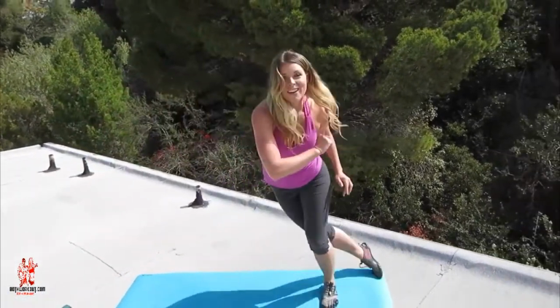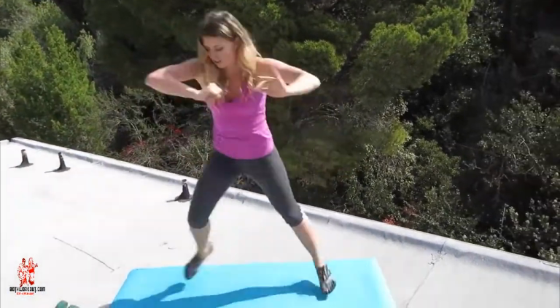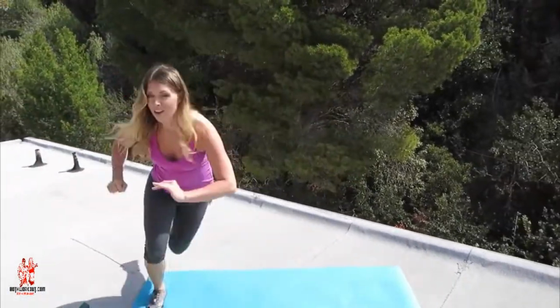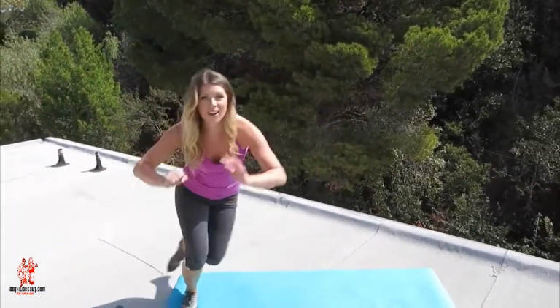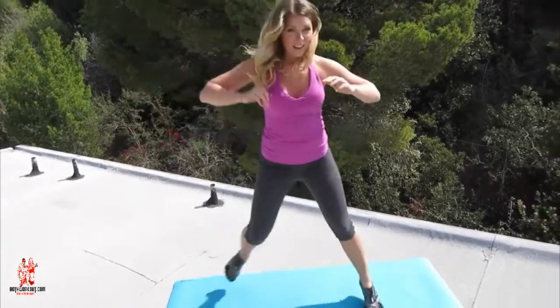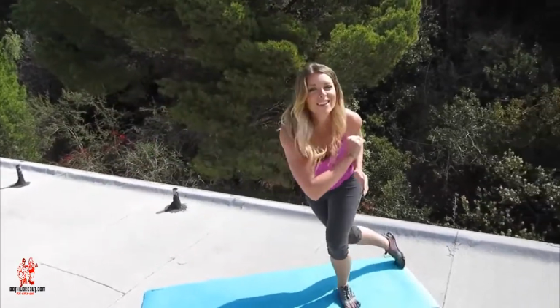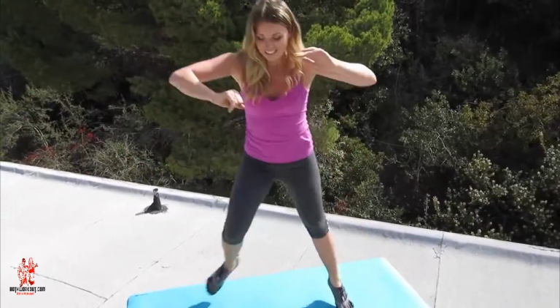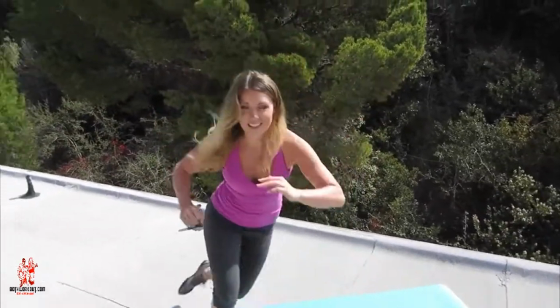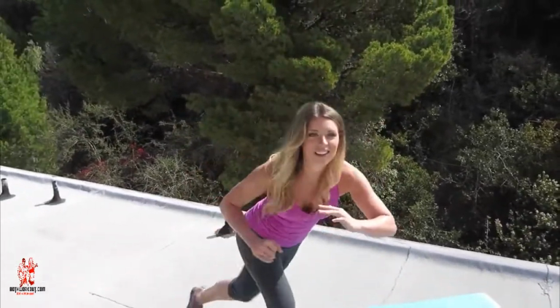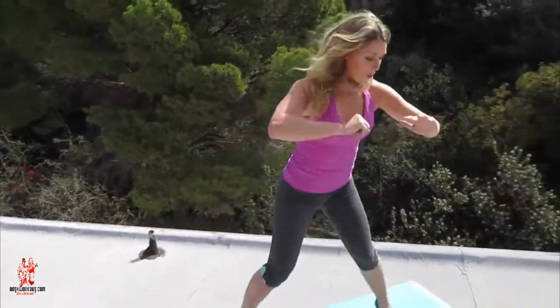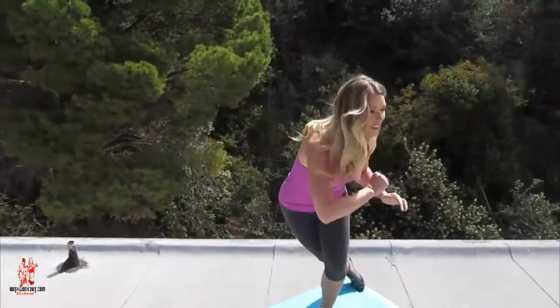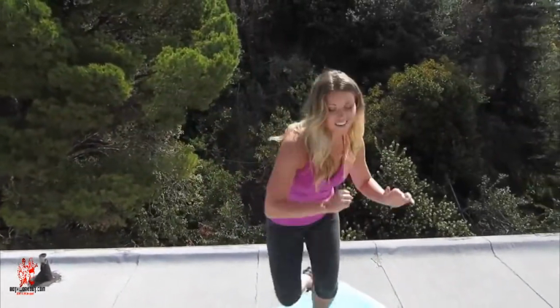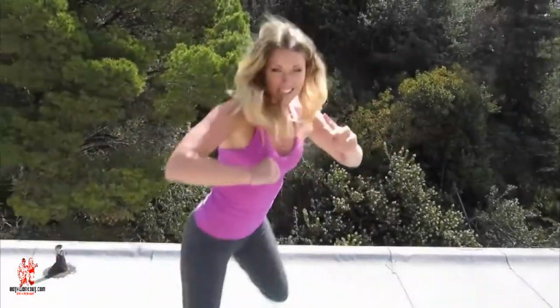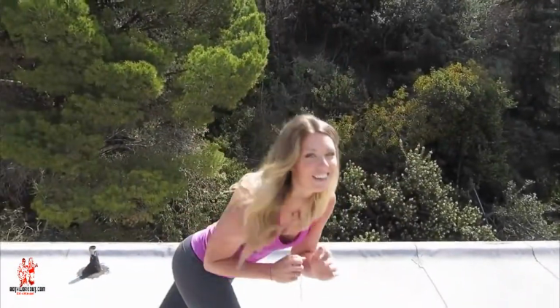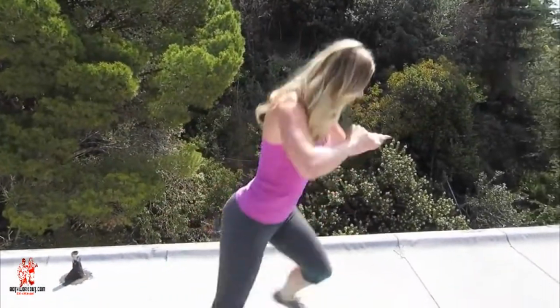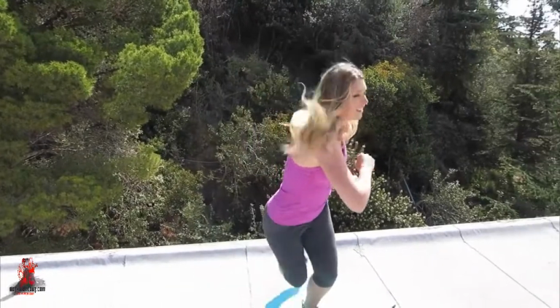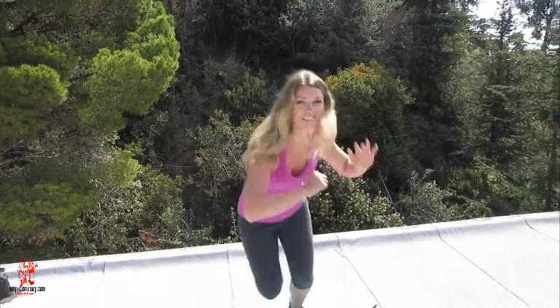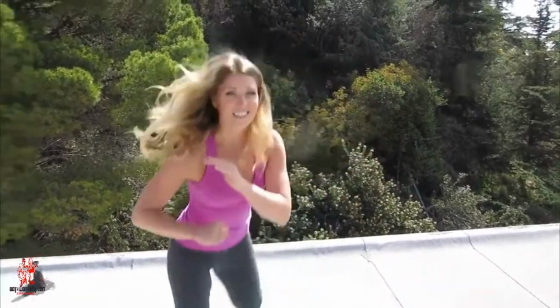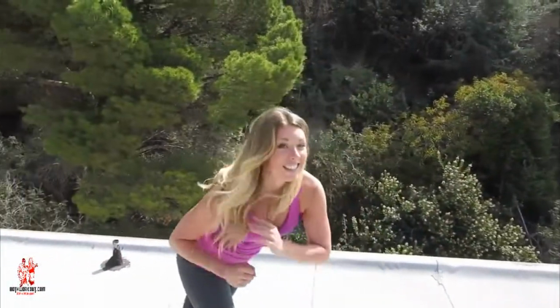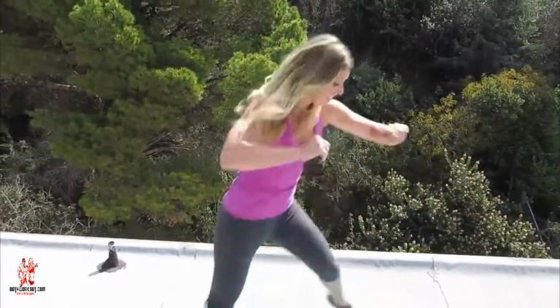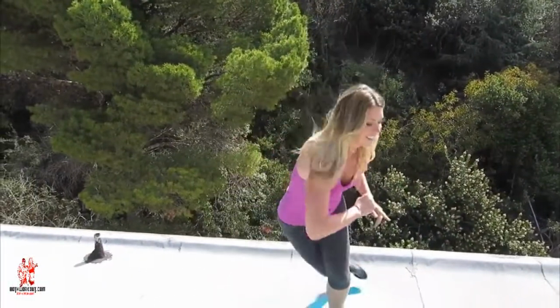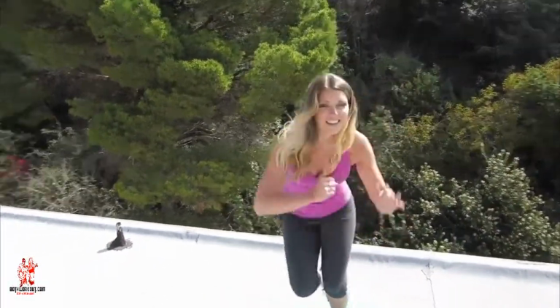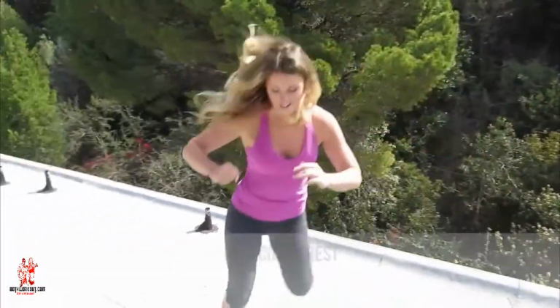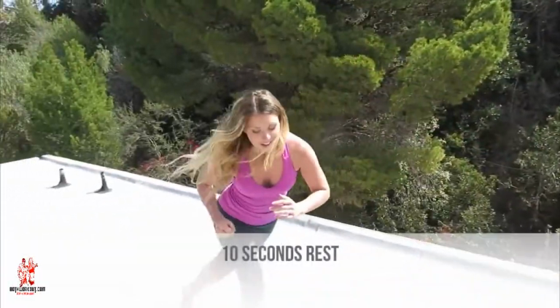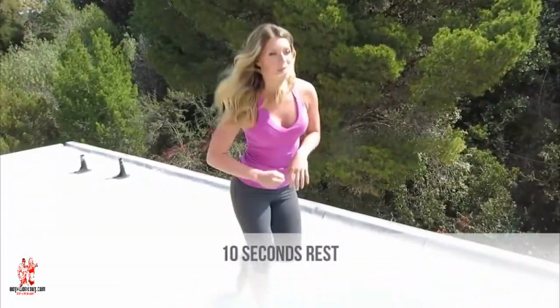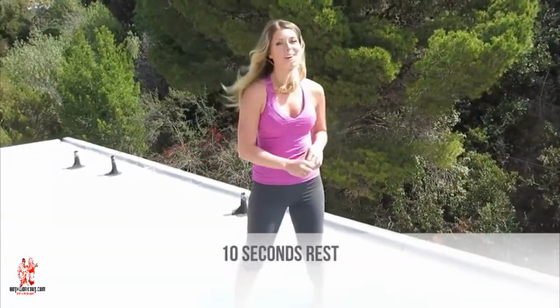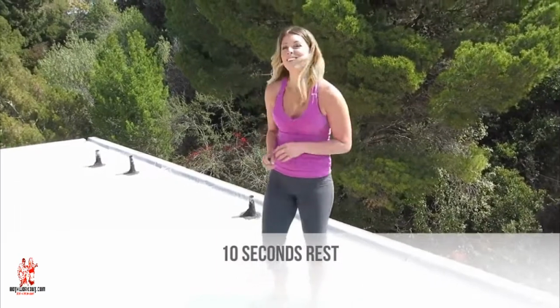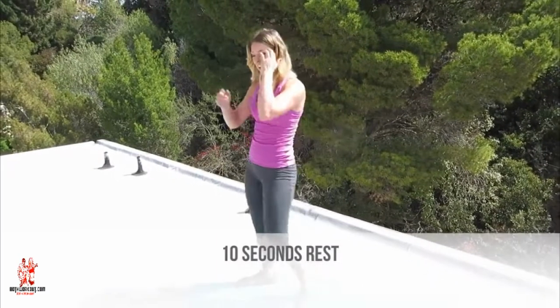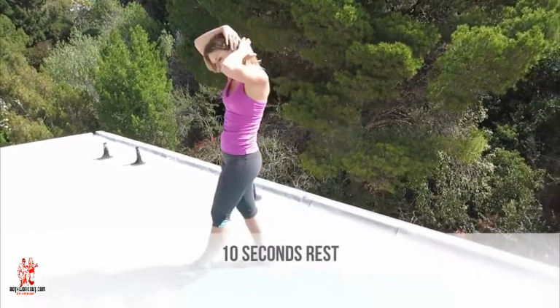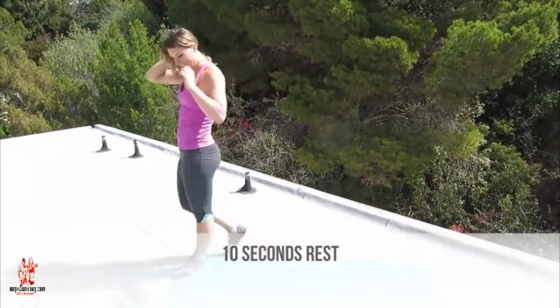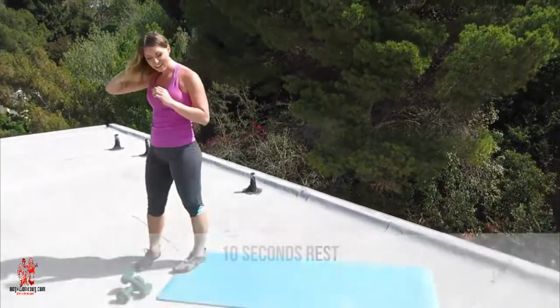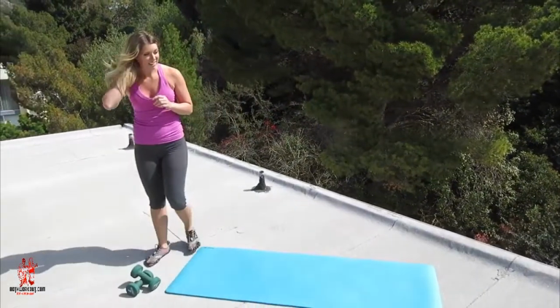Do 10 more seconds. 10, 9, 8, 7, 6, 5, 4, 3, 2, and 1. You know the drill. Take a 10 second breather before we hop back into our last round of these skaters.